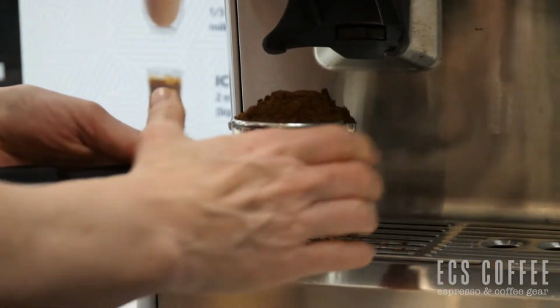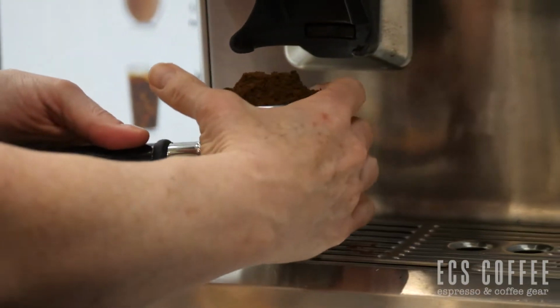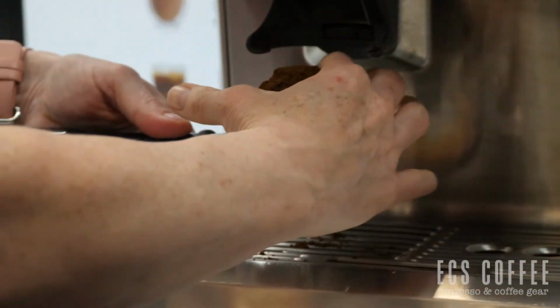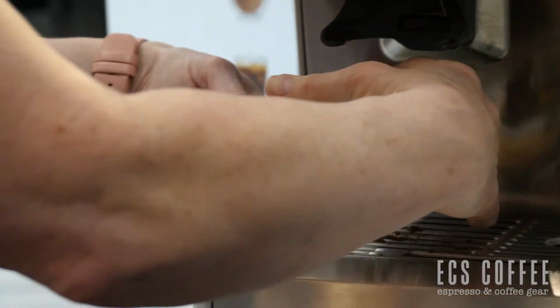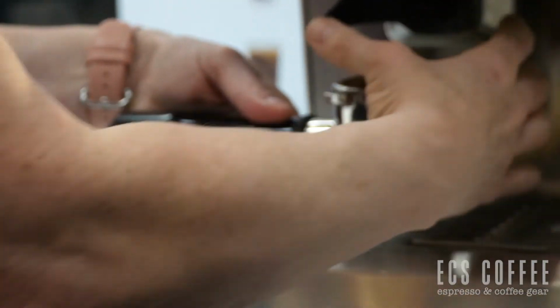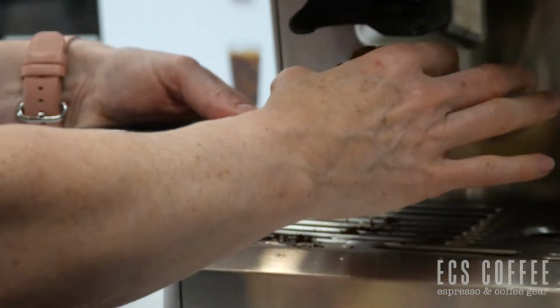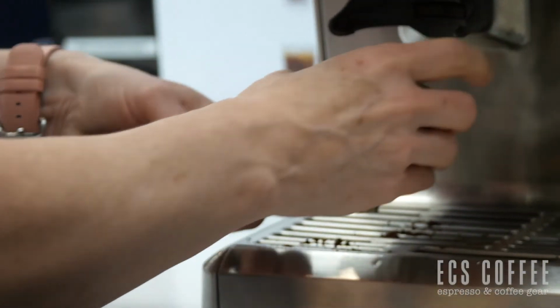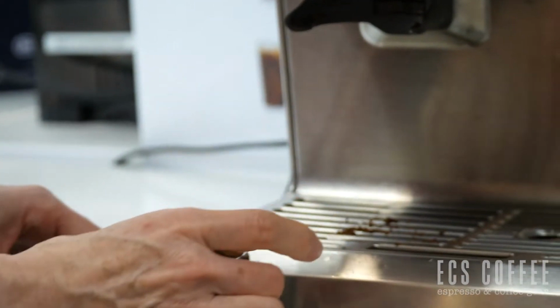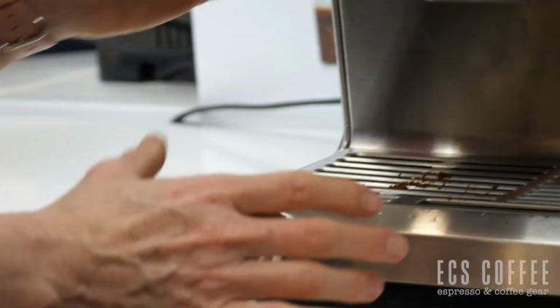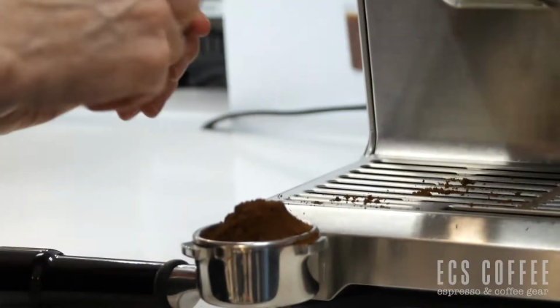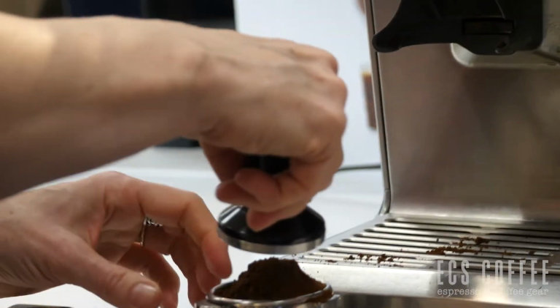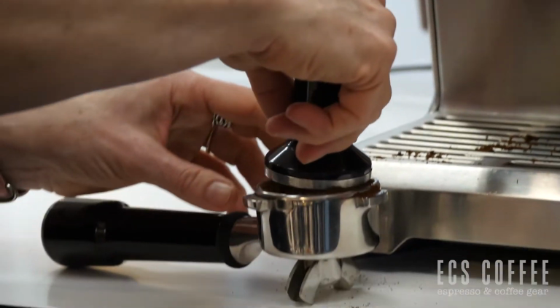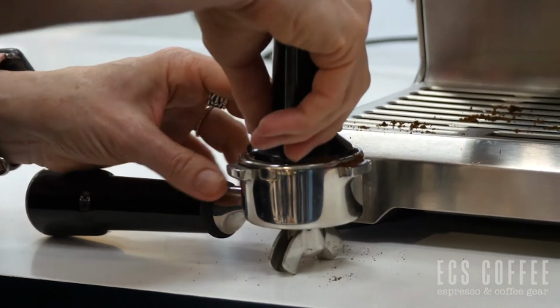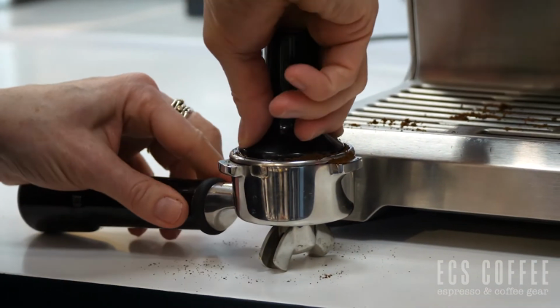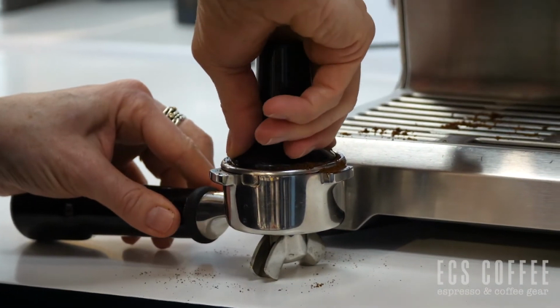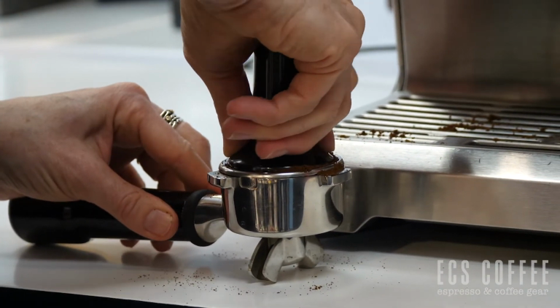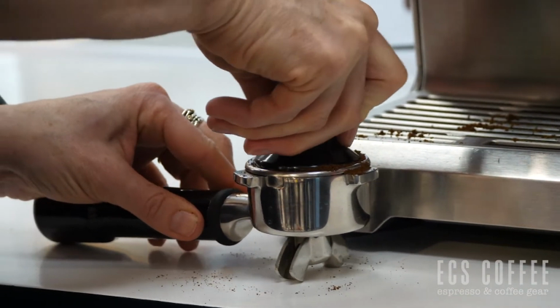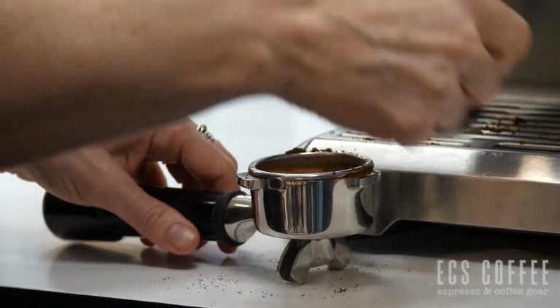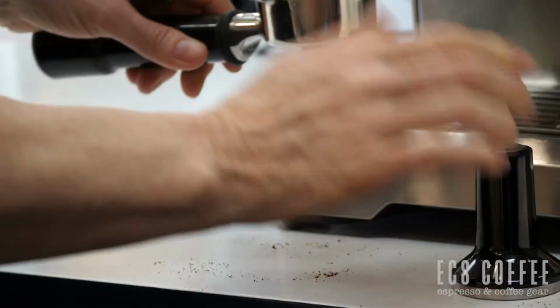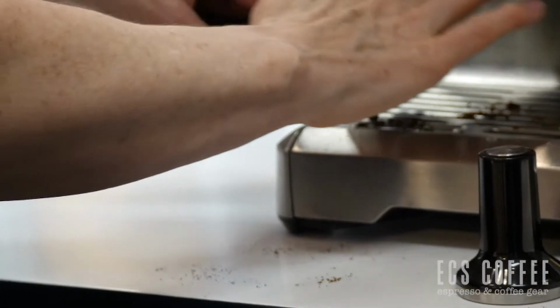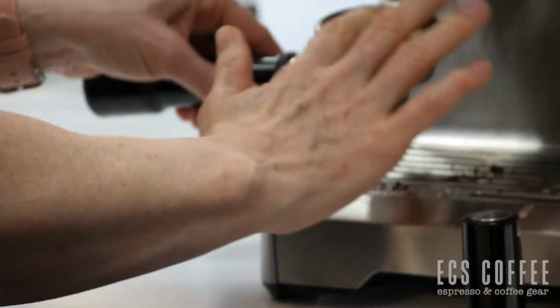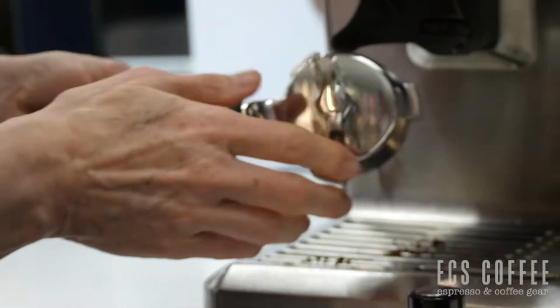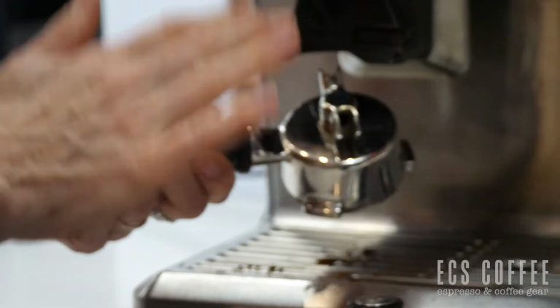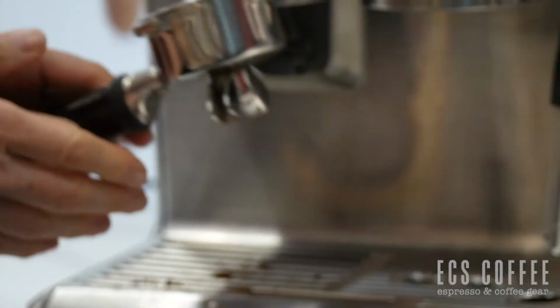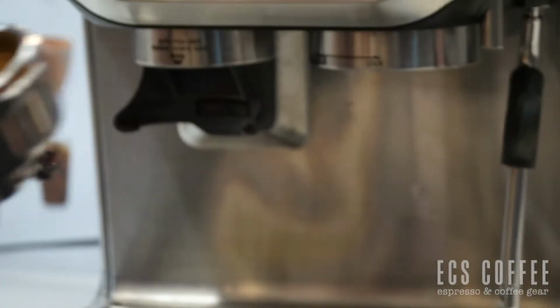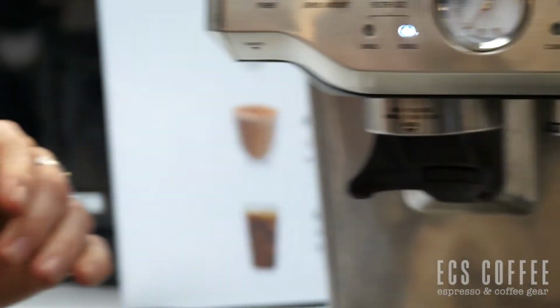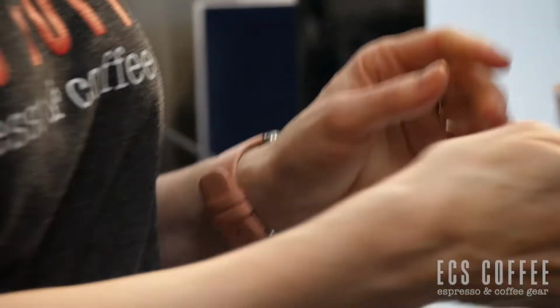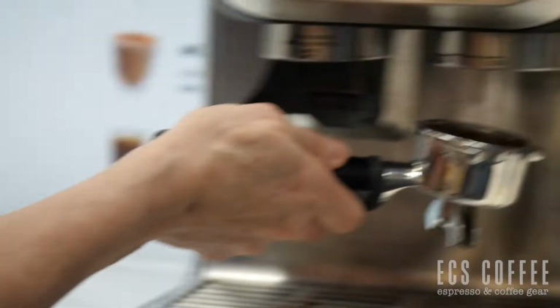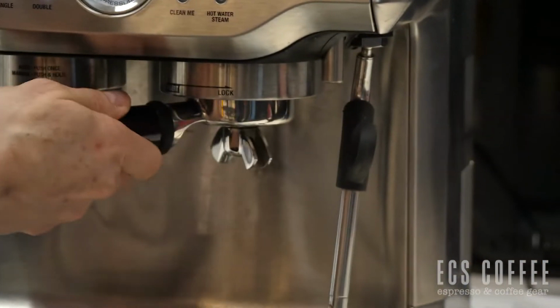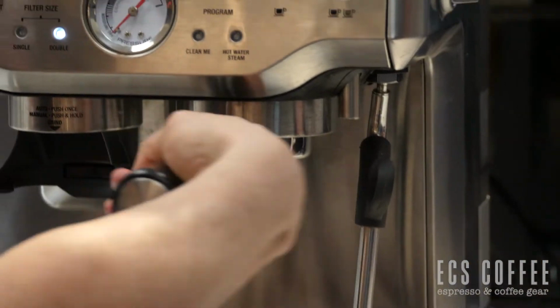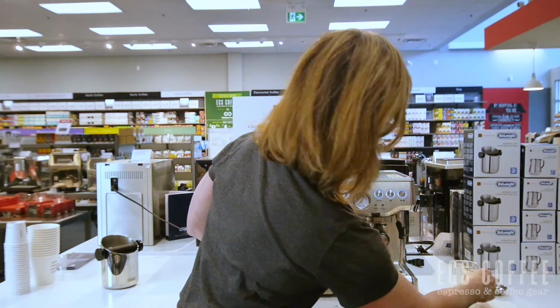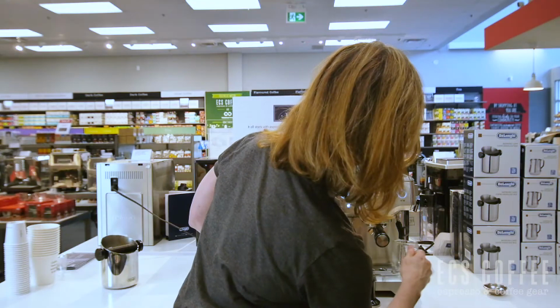You just scoop your grinds into the center. Use the magnetic tamper on the side — give it a push and a twist. Knock off any excess powder and put it in.